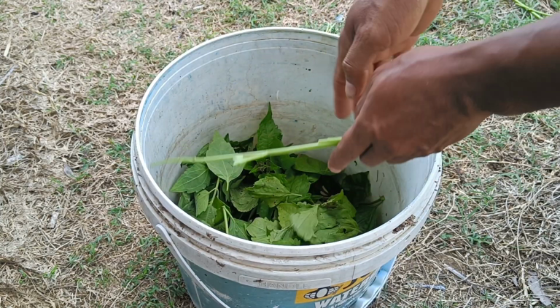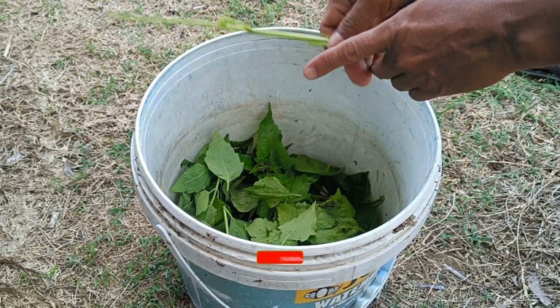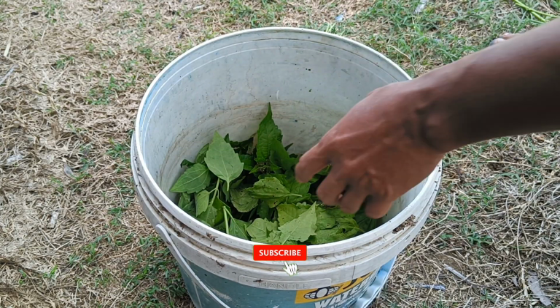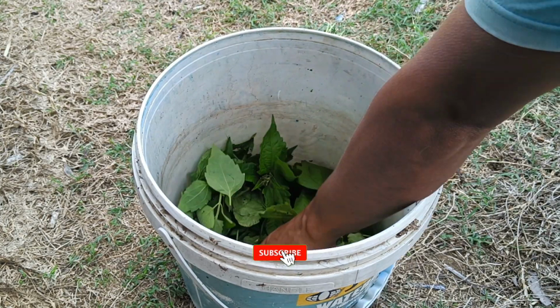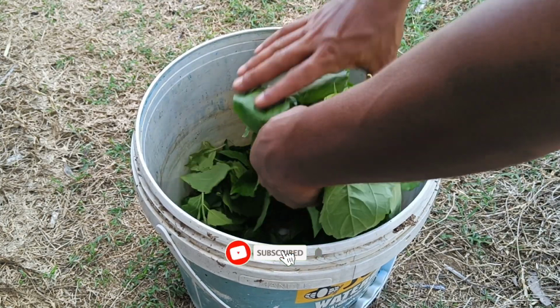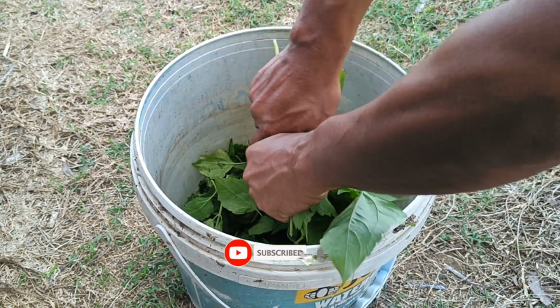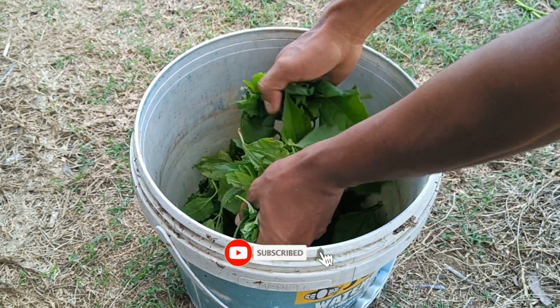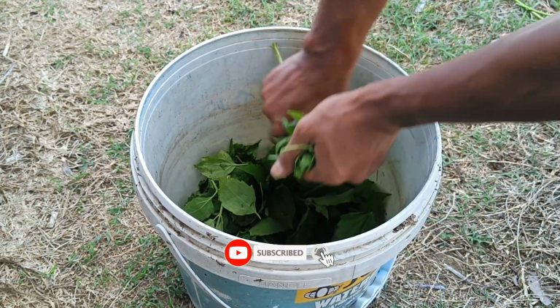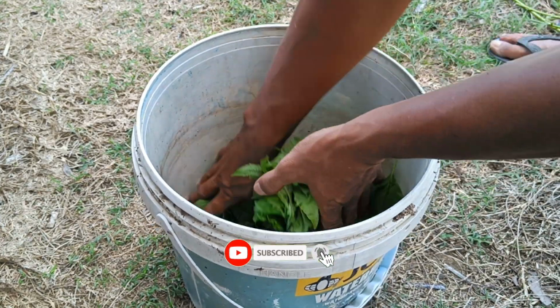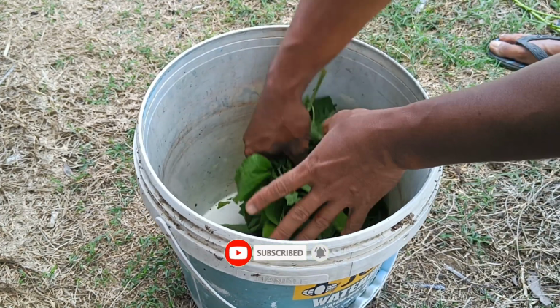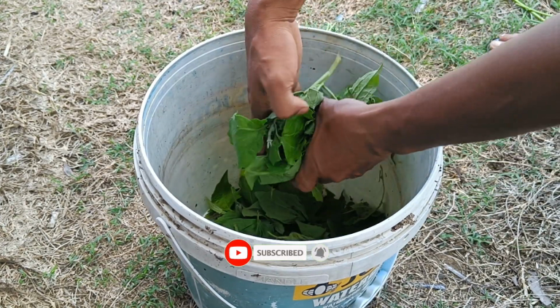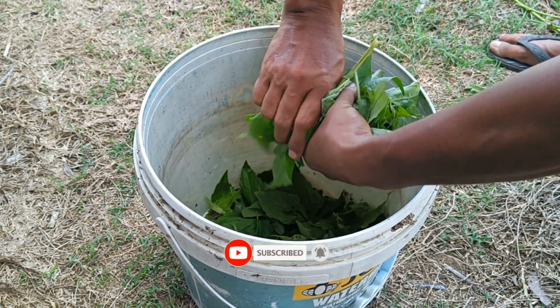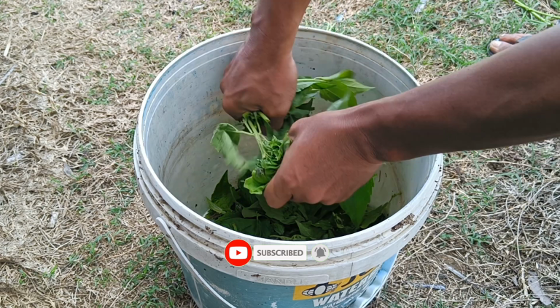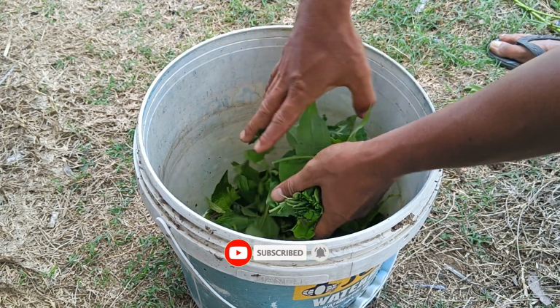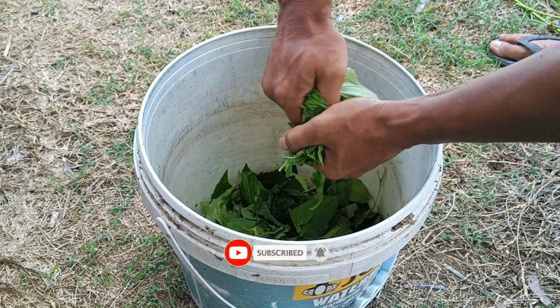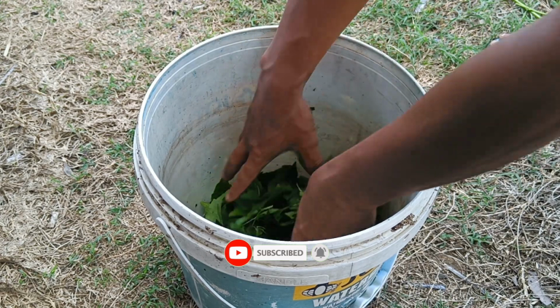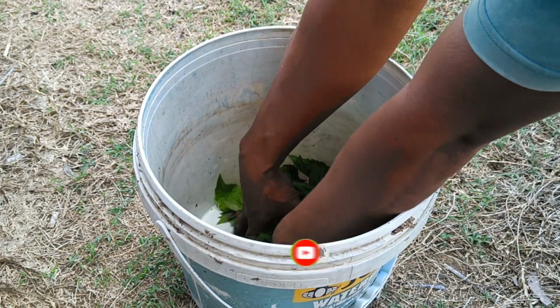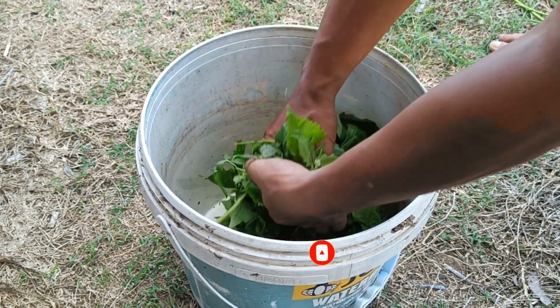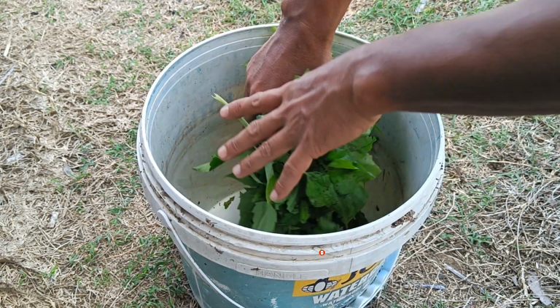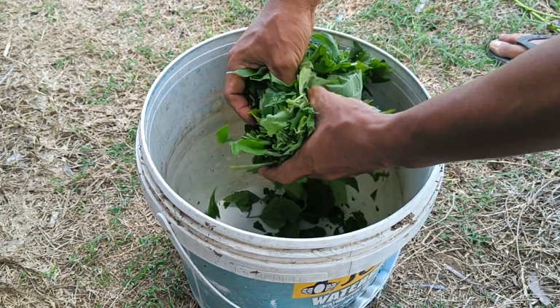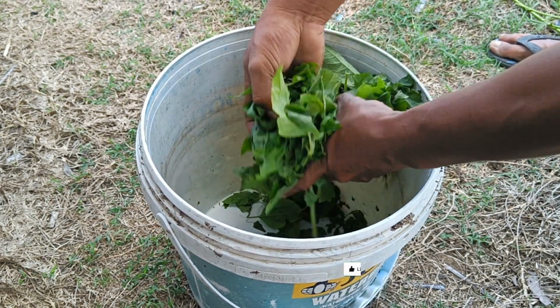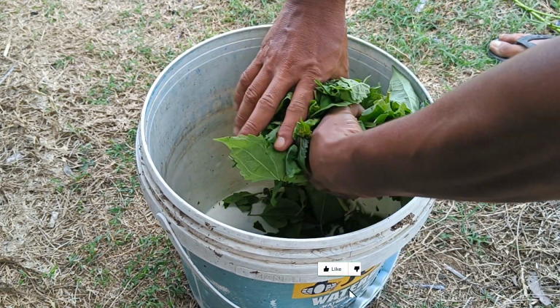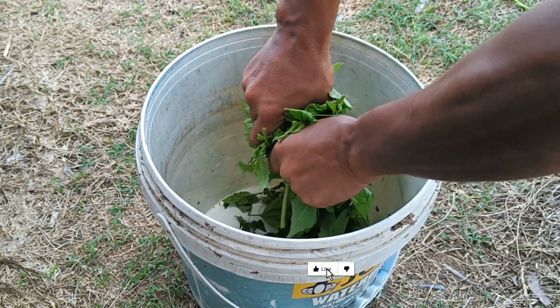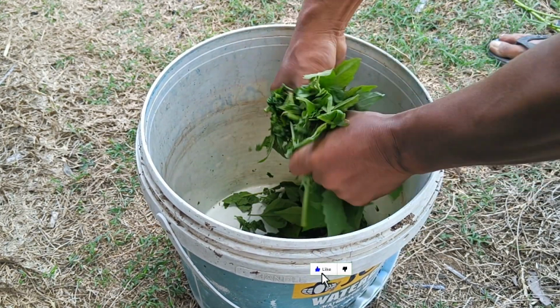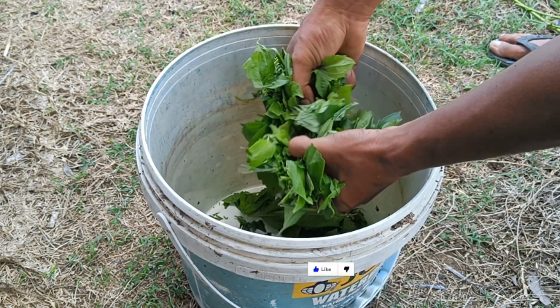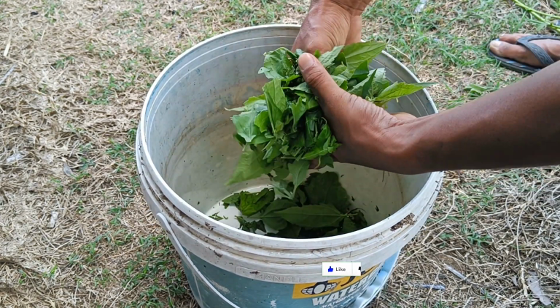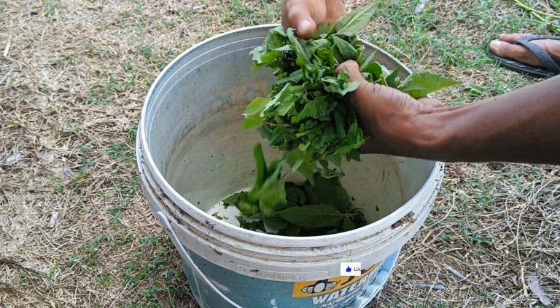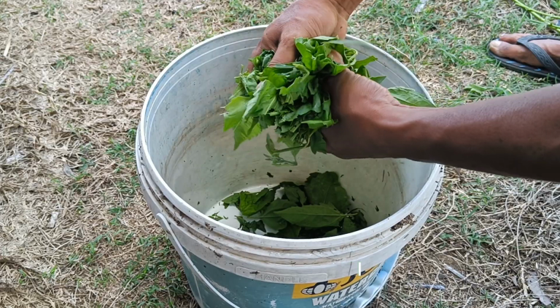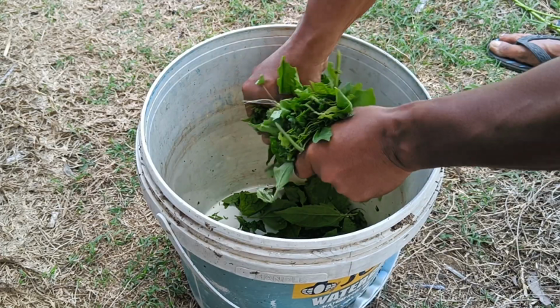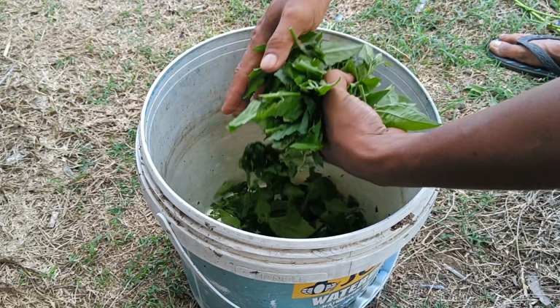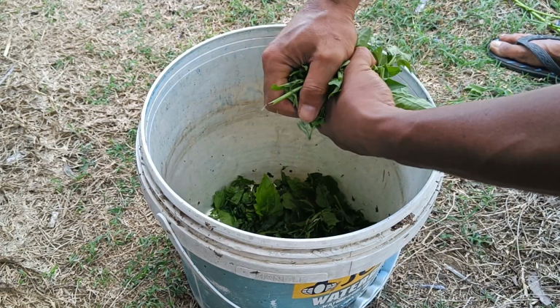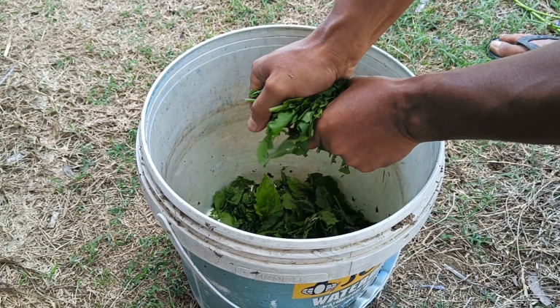Step 2 – Mixing: Combine the chopped Balakasita leaves, potato peels, and other organic materials such as dry leaves, straw, or banana stems, then stir until evenly distributed.